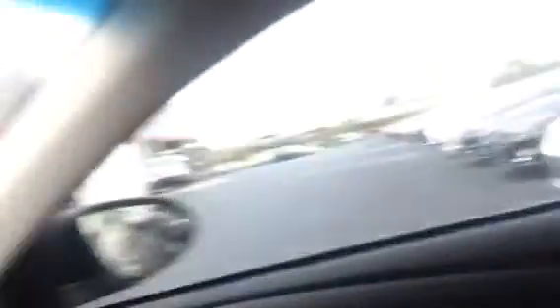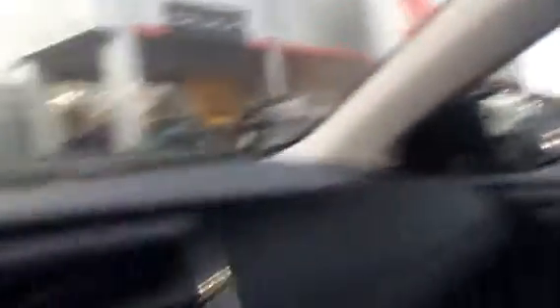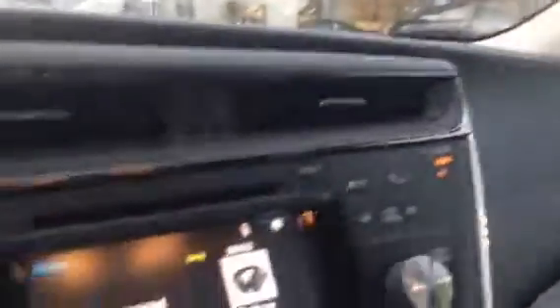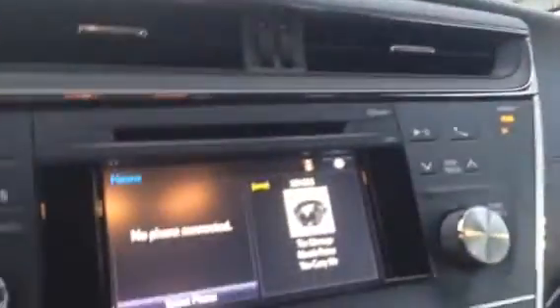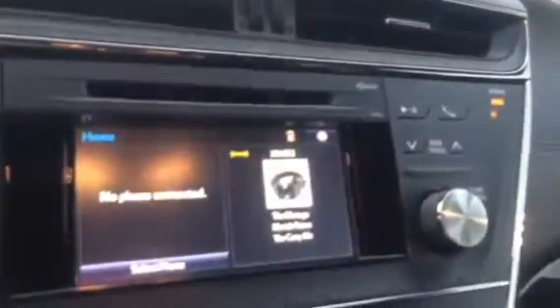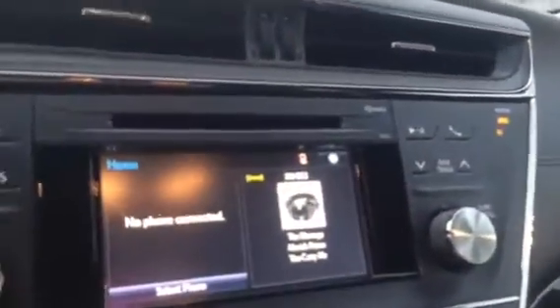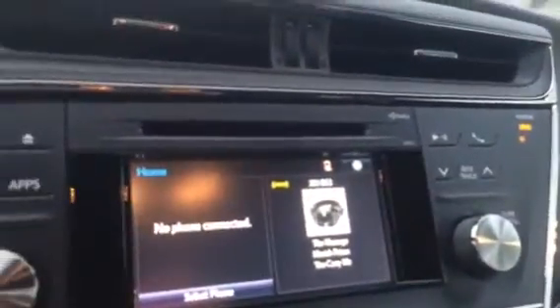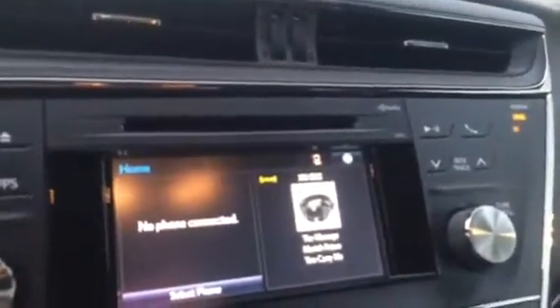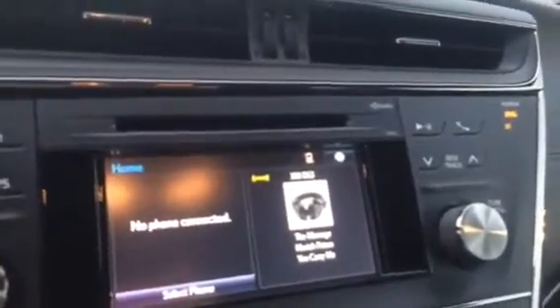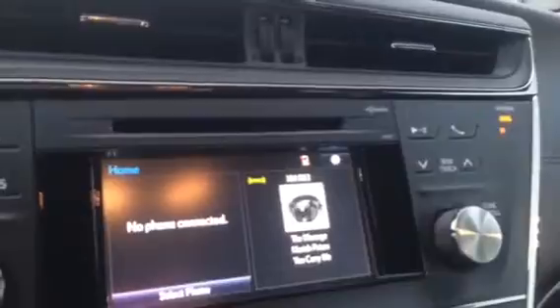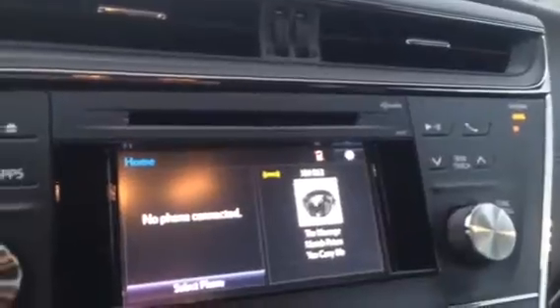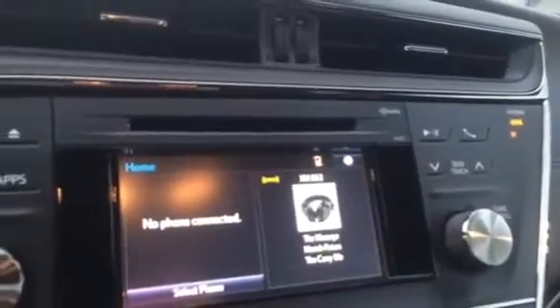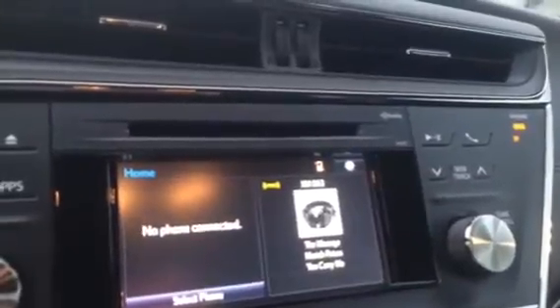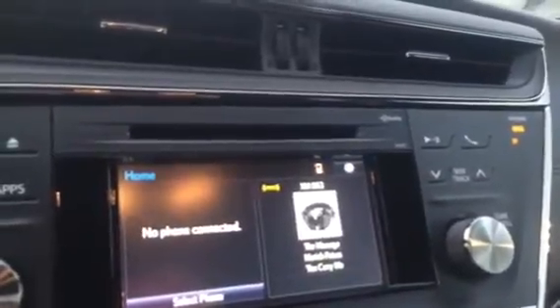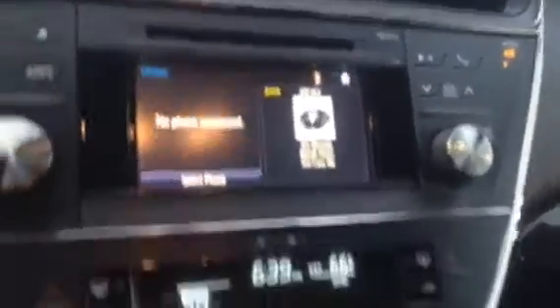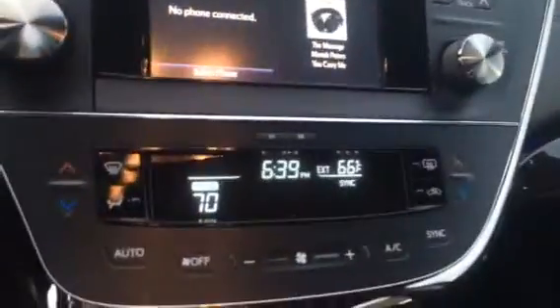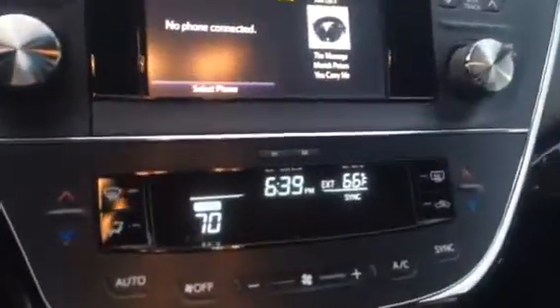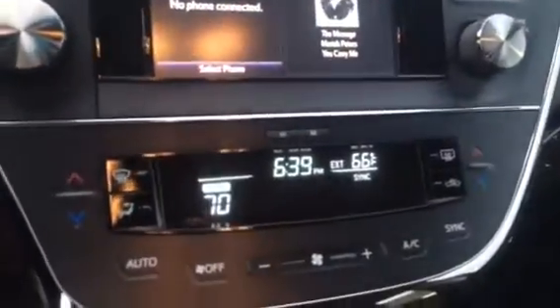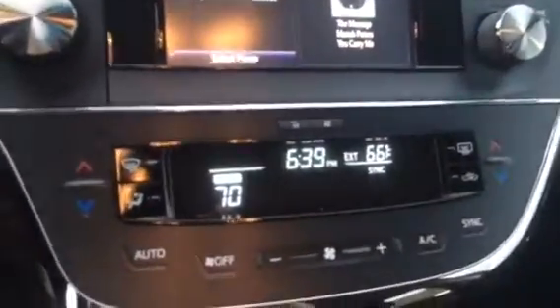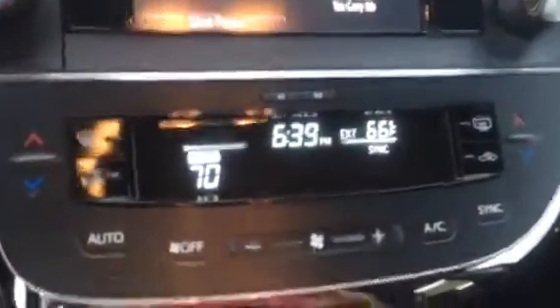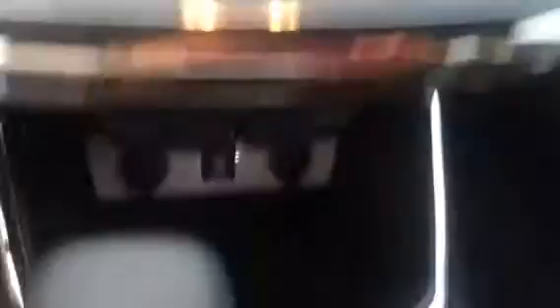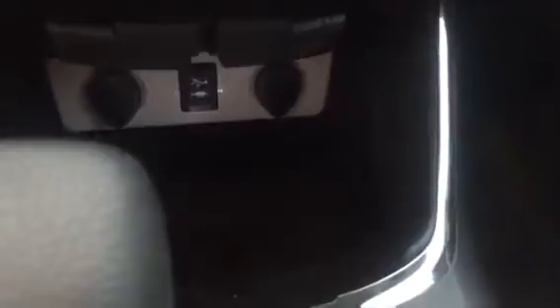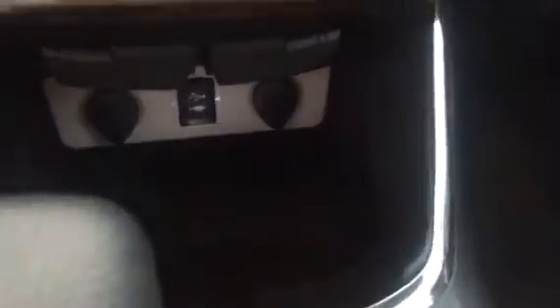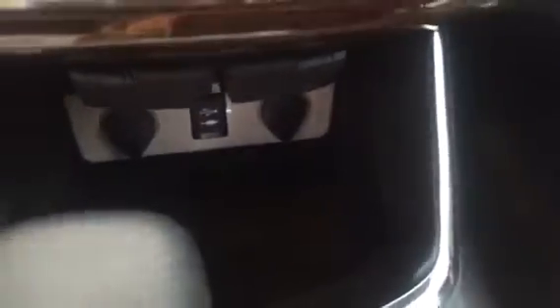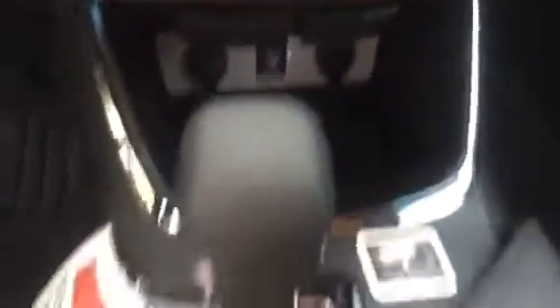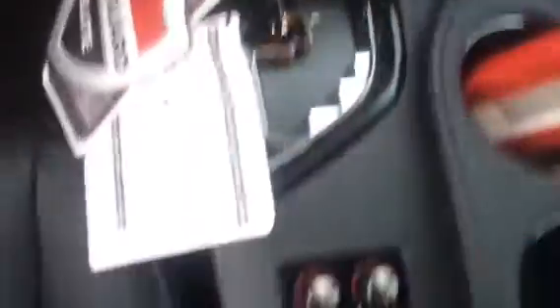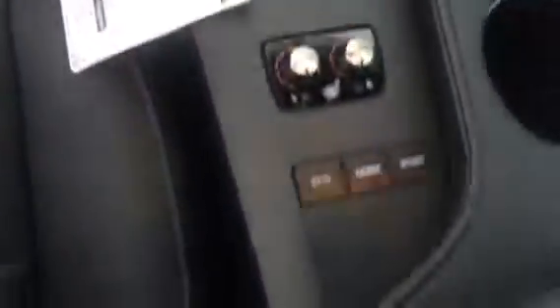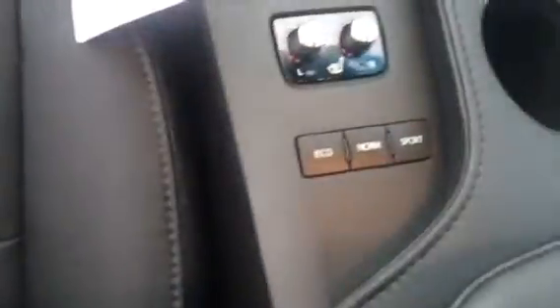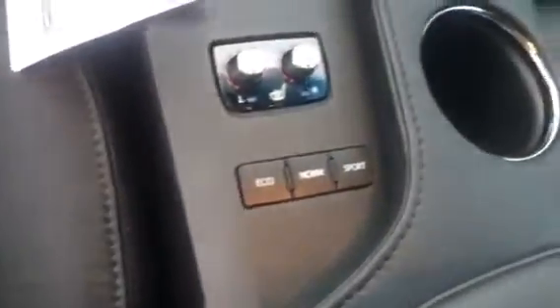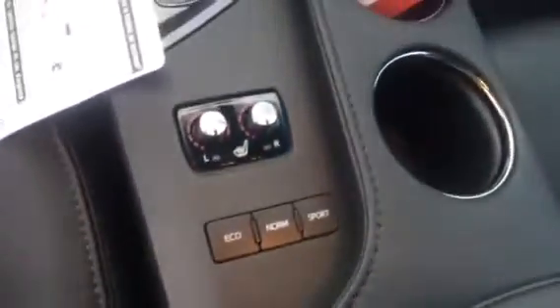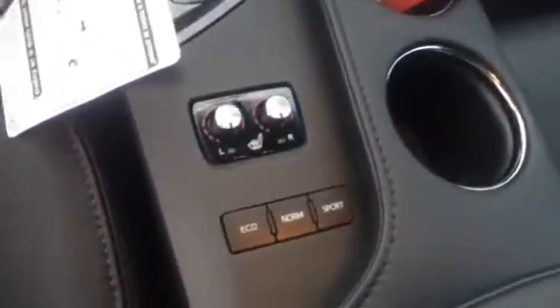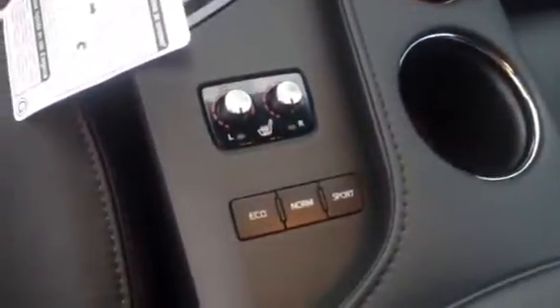You have your touch screen AM, FM, XM, CD player, backup camera. Also your Bluetooth. You have your dual climate controls. Your USB and auxiliary port. You also have your eco, sport, and normal modes.